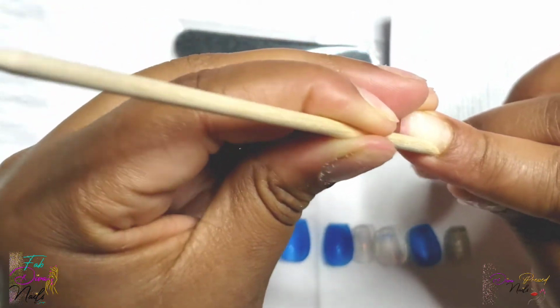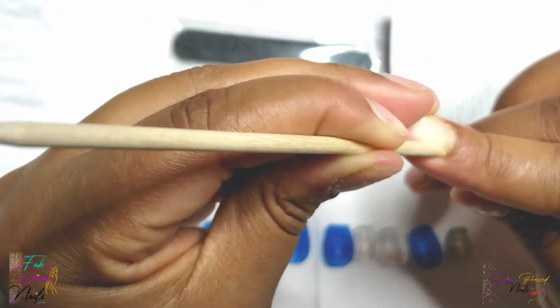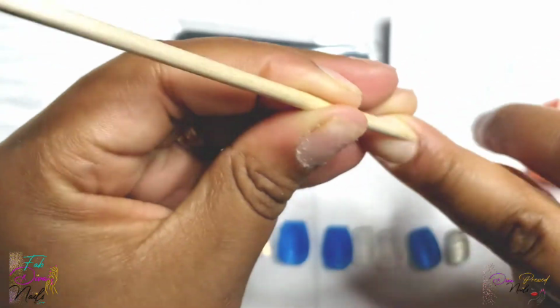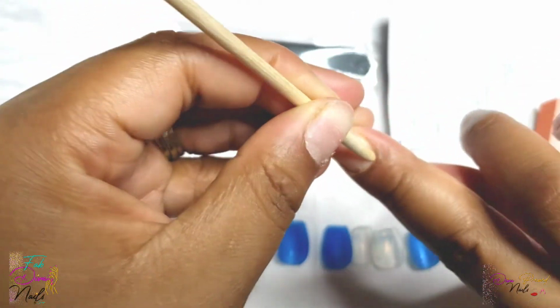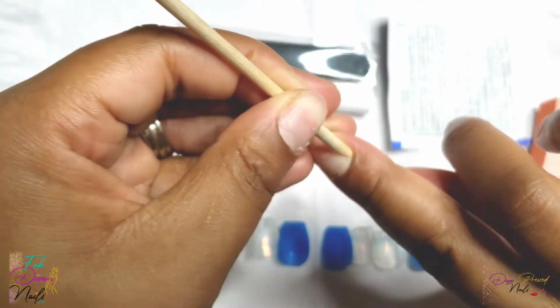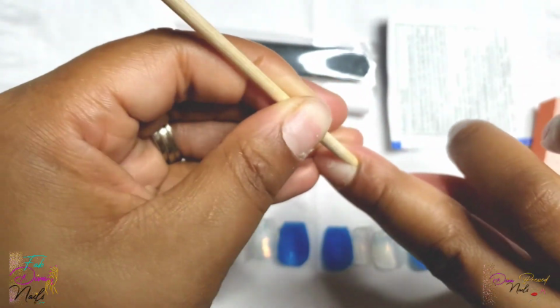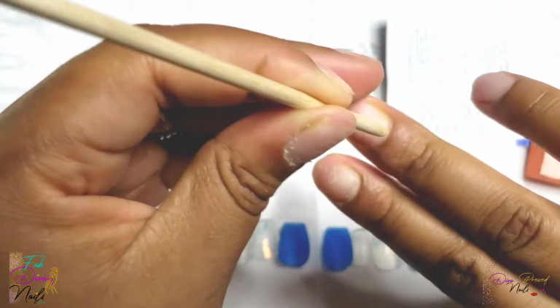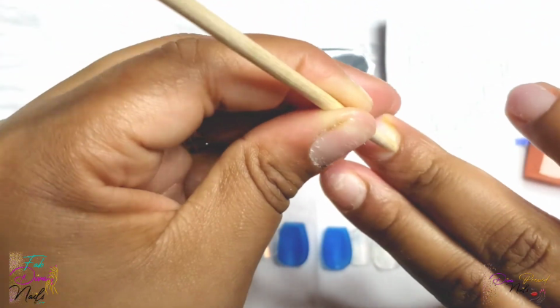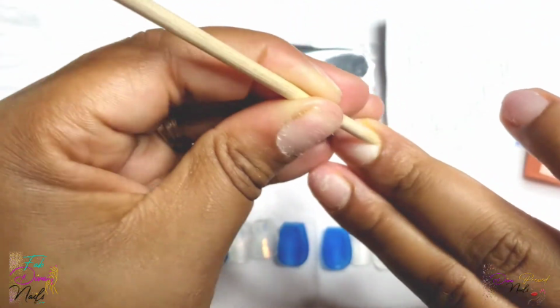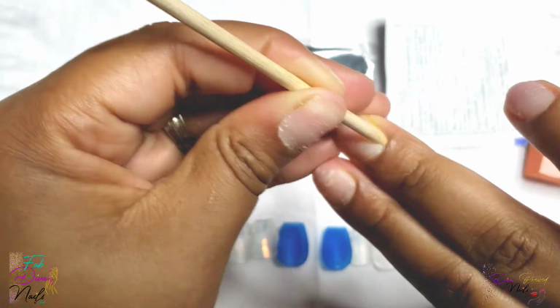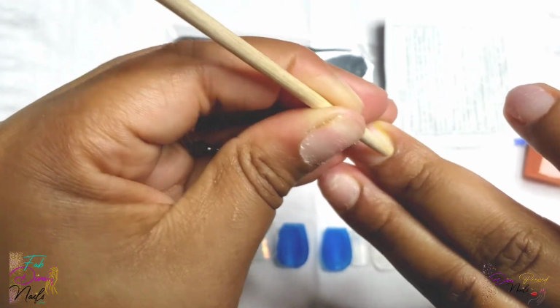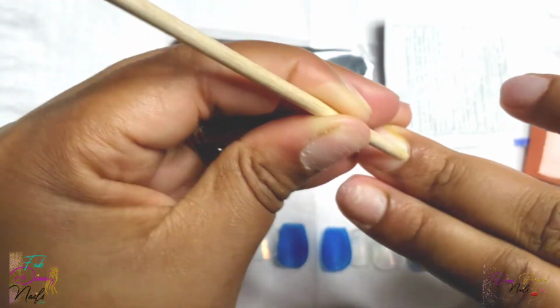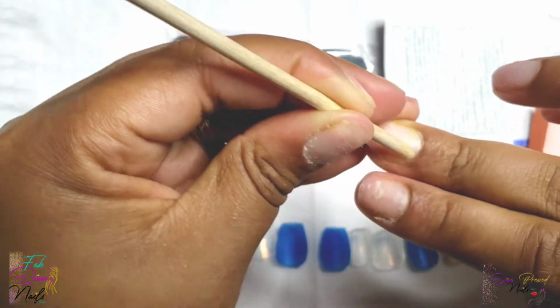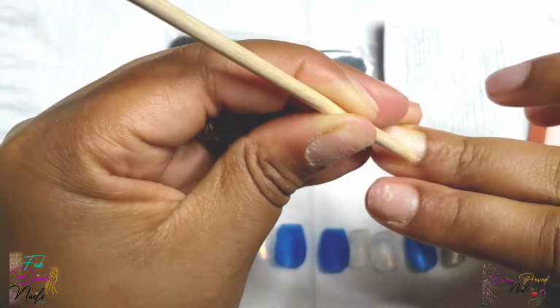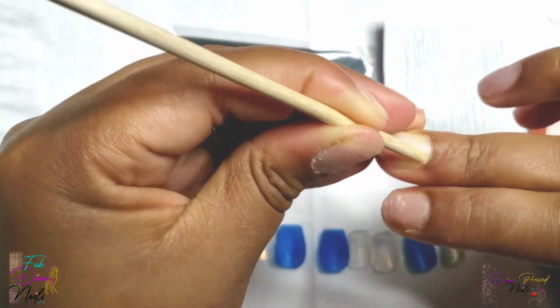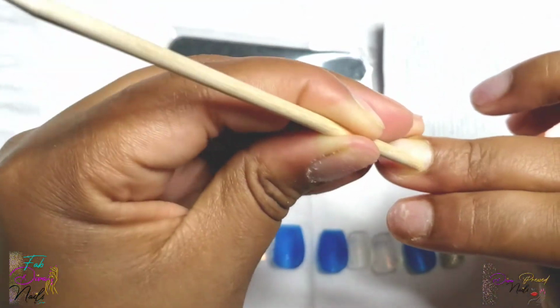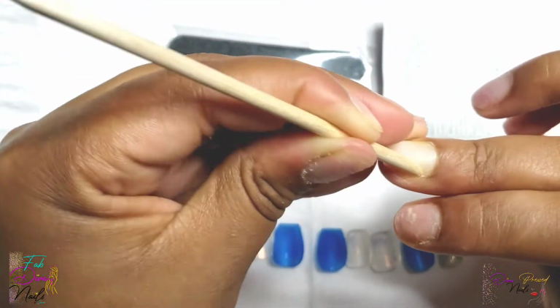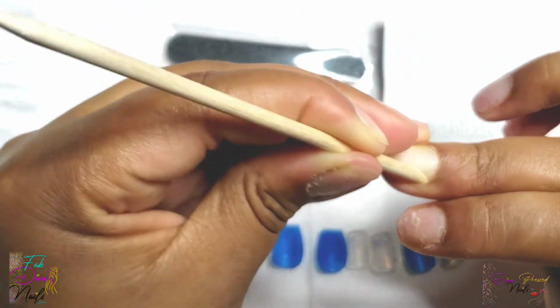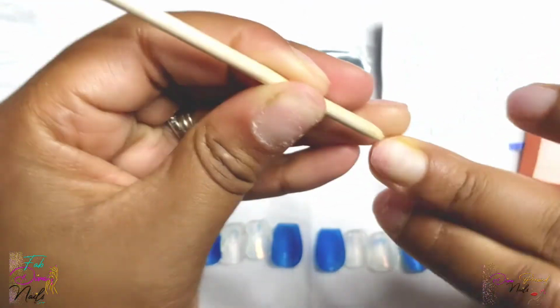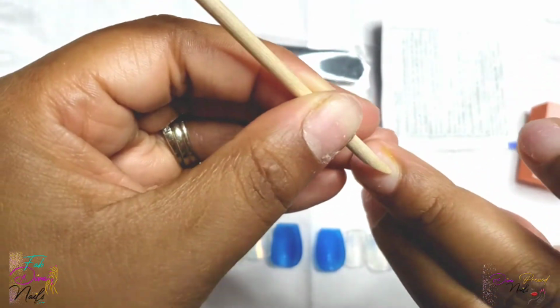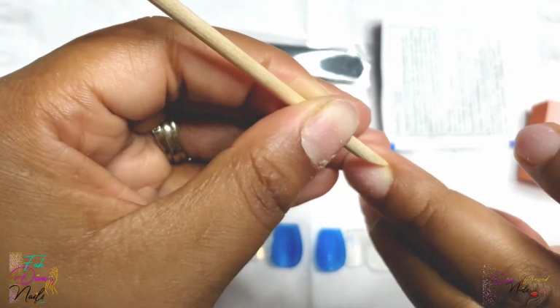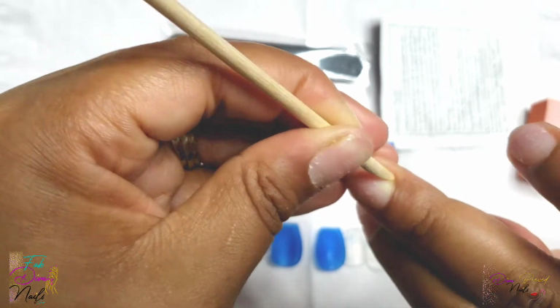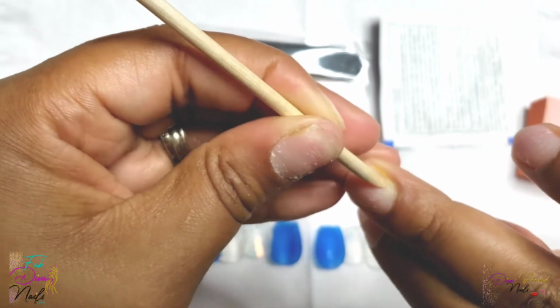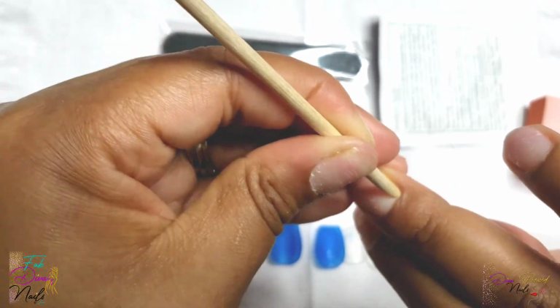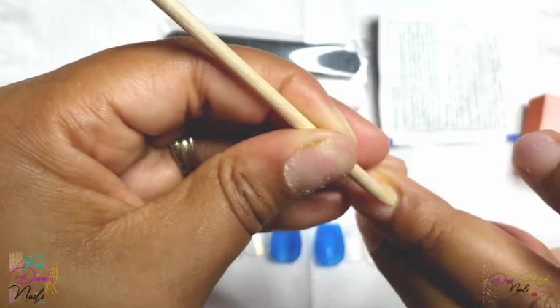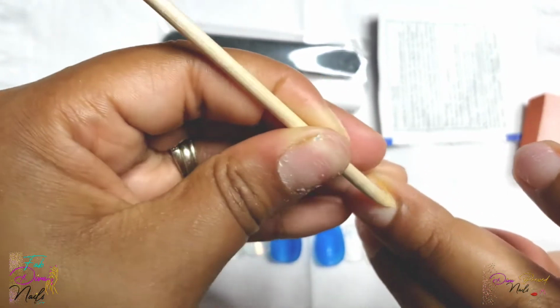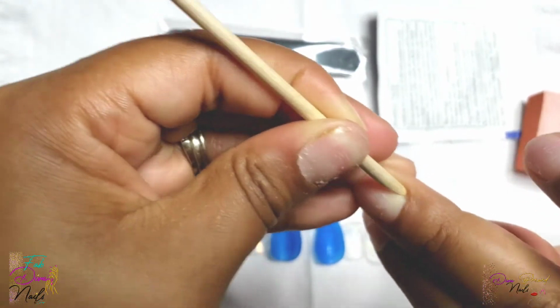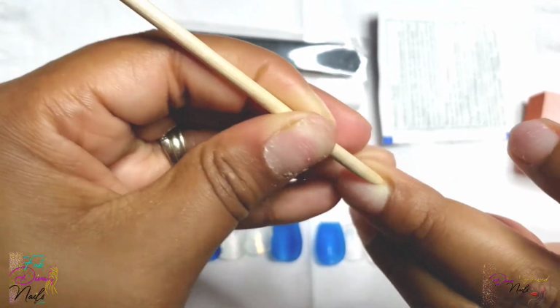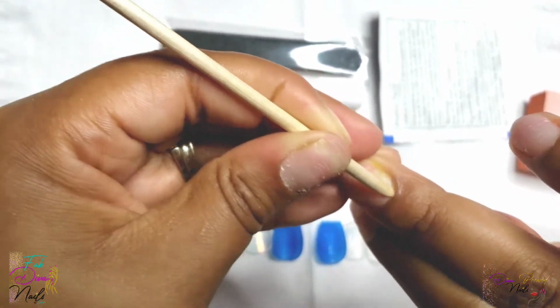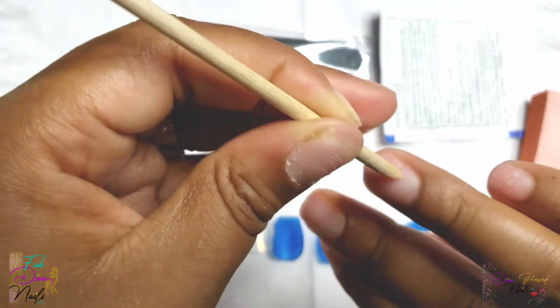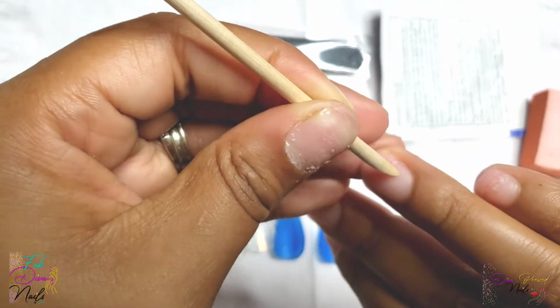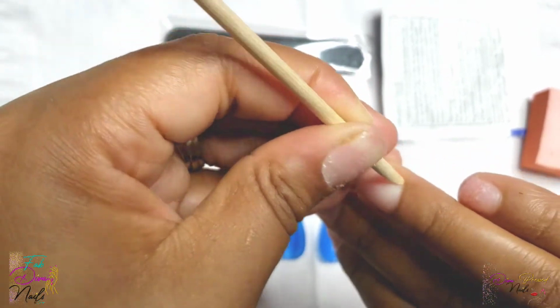That's why I have a press-on nail line! After you are done making sure that all of your cuticle is removed from your nail plate and it's pushed back properly, then you will move on to the next step of buffing your nails.